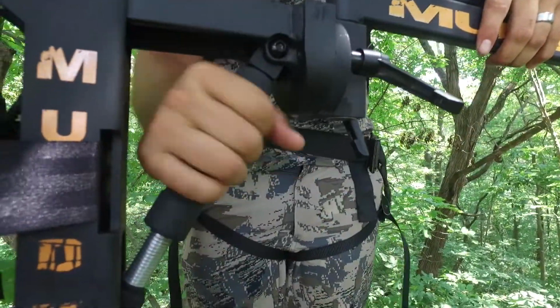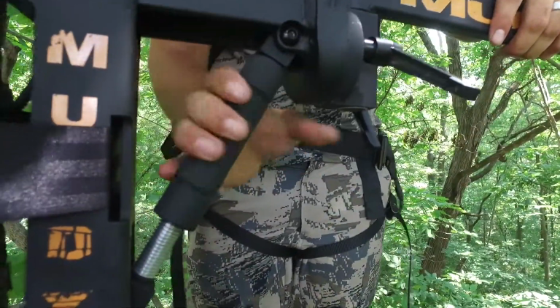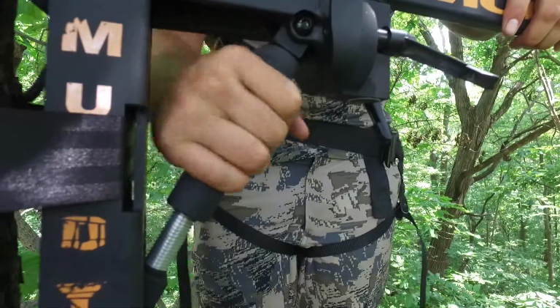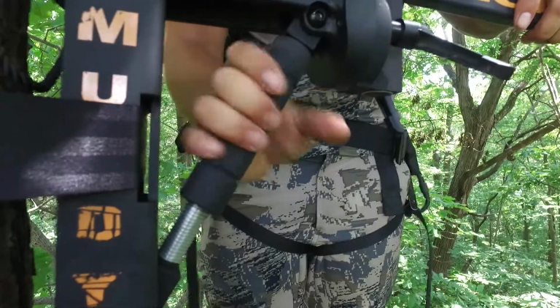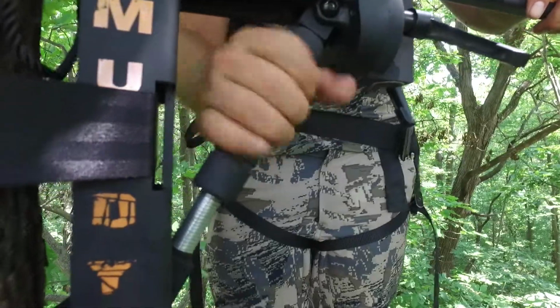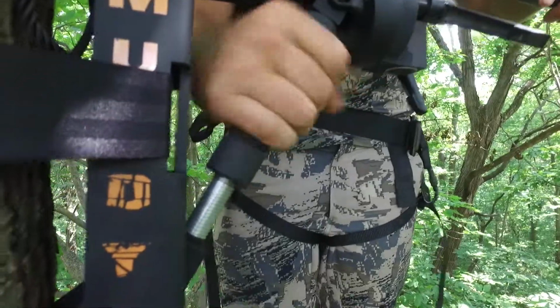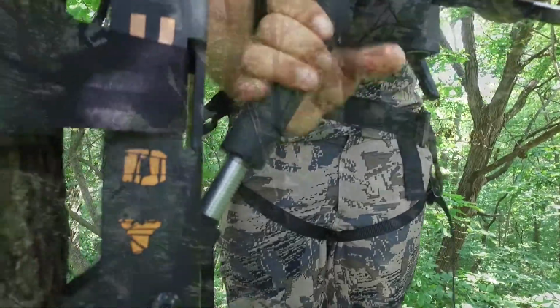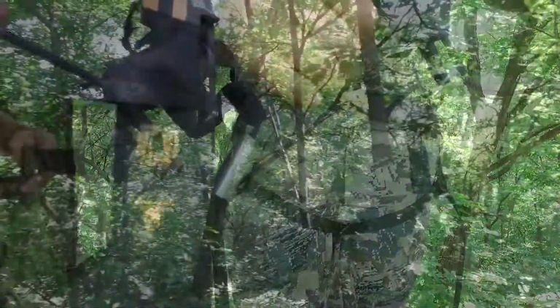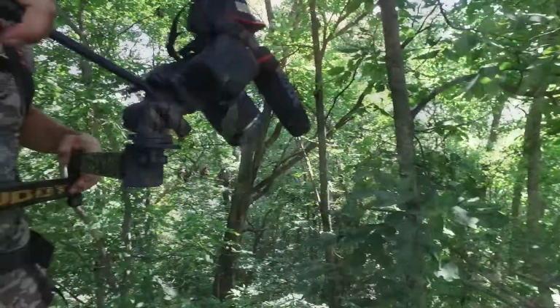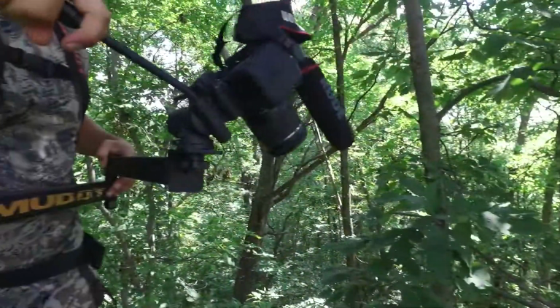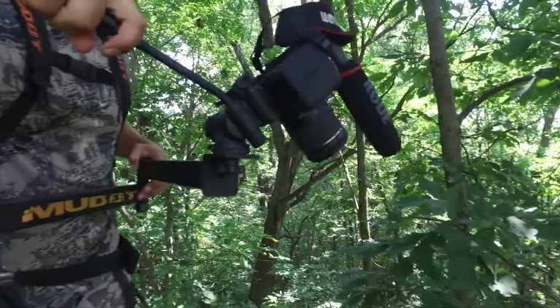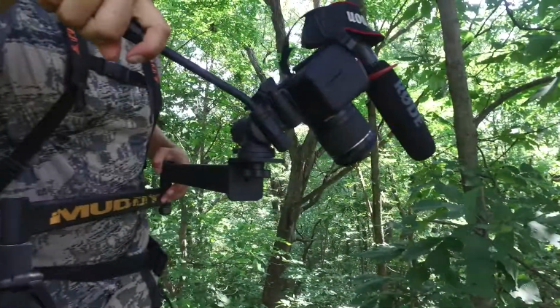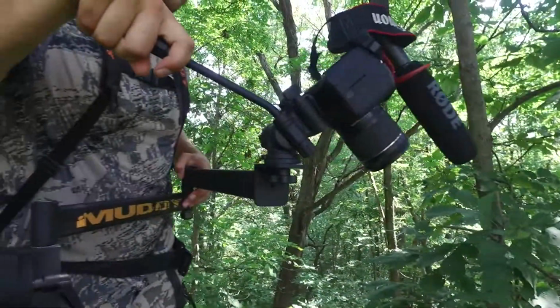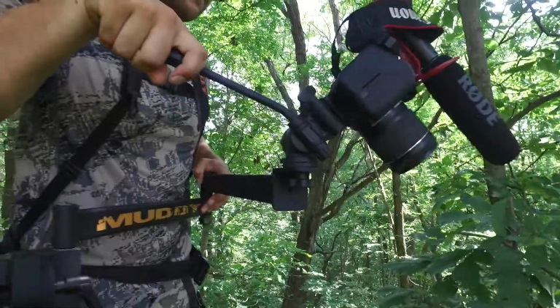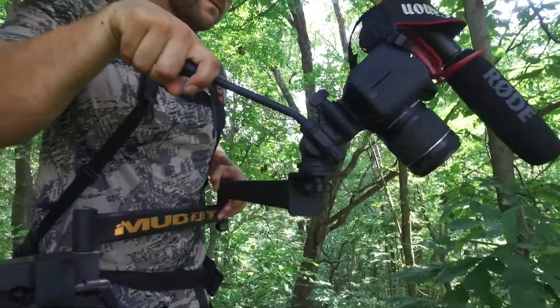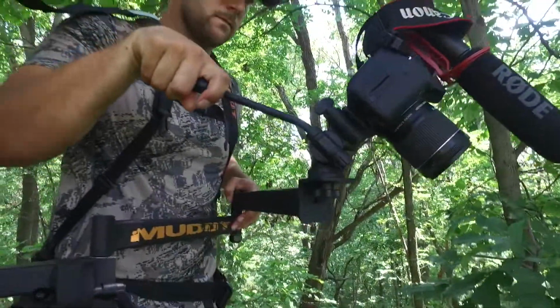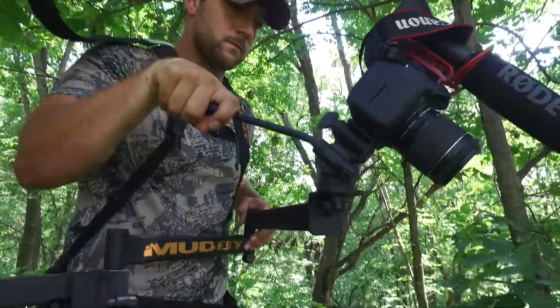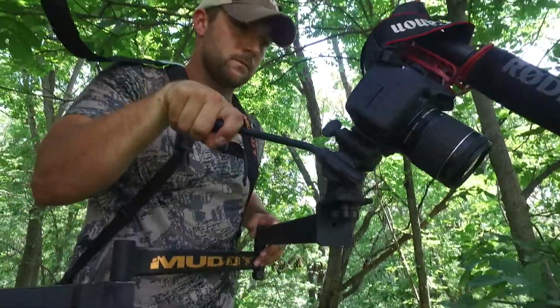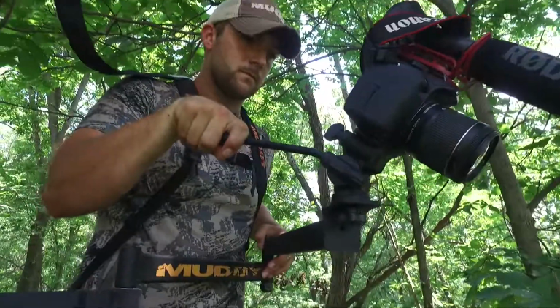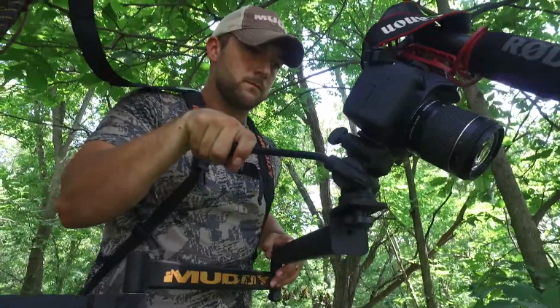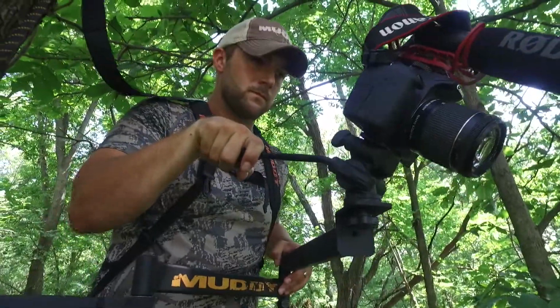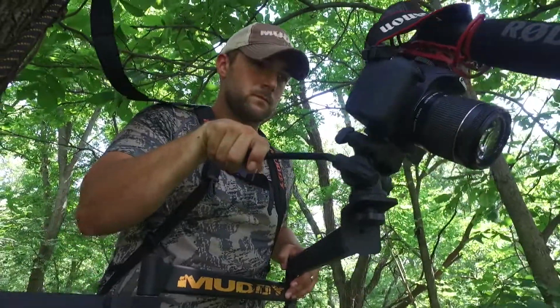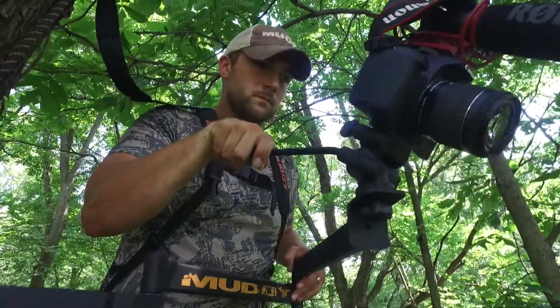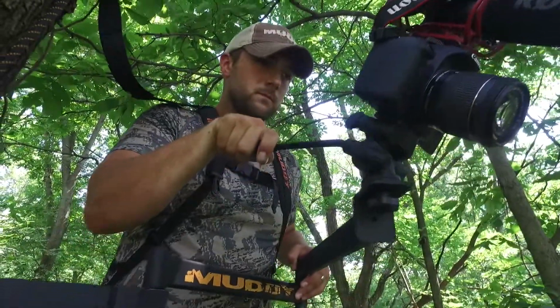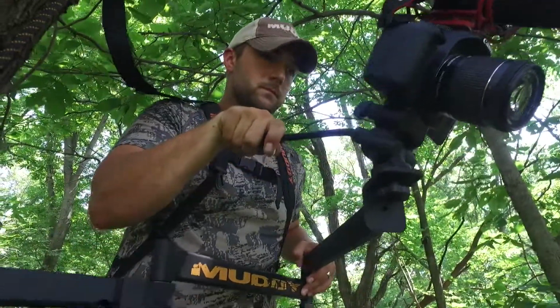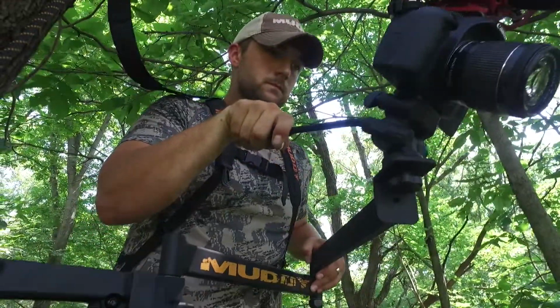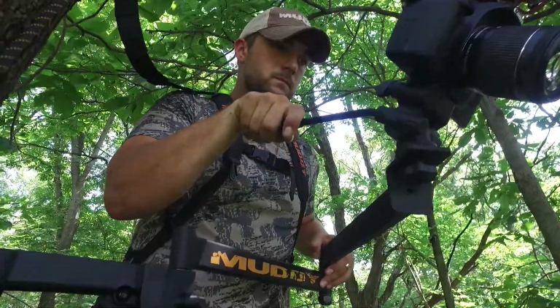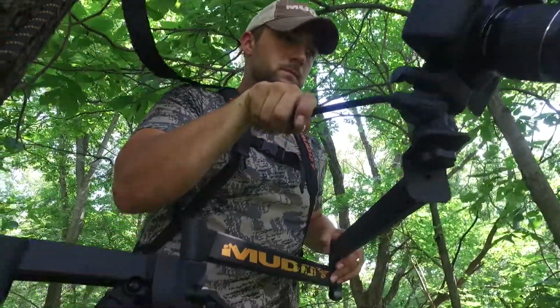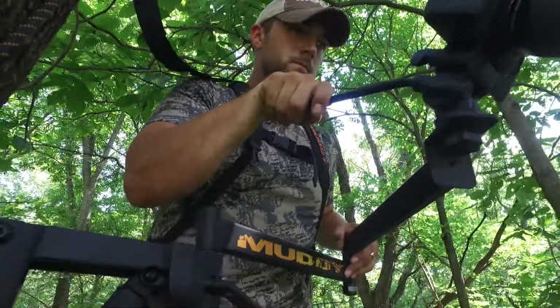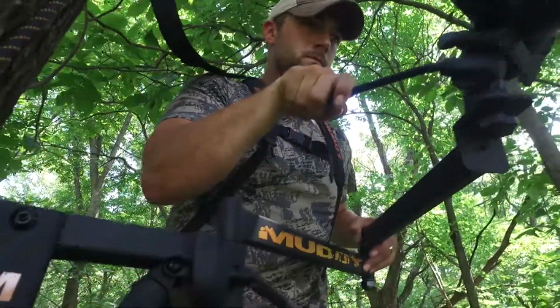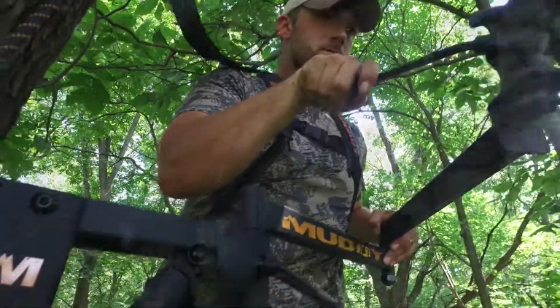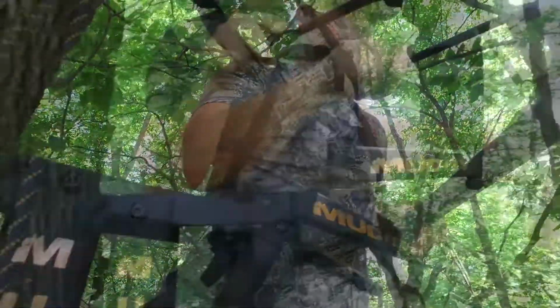The Hunter Camerarm is complete with easy grip tightening knobs, bubble level, spring loaded lever adjustment, and silent ratchet straps. It is also easily packable and sets up in seconds.